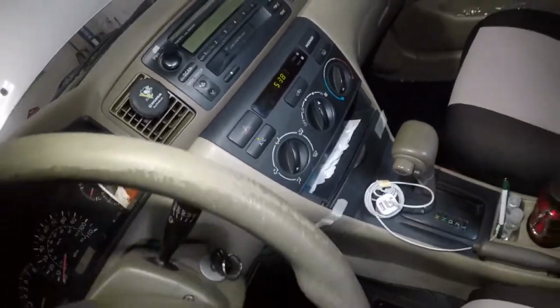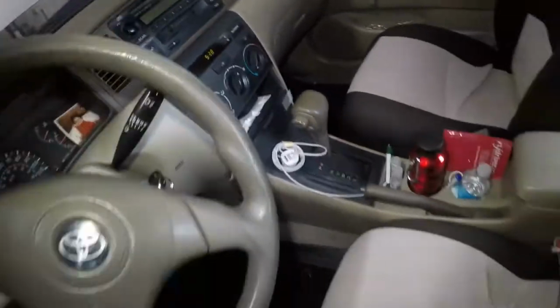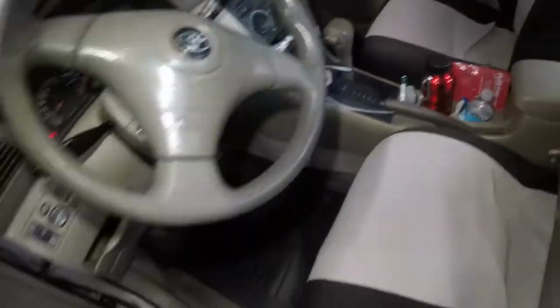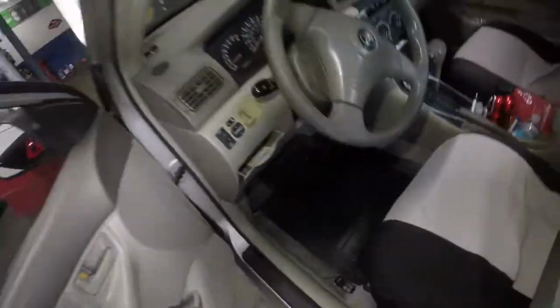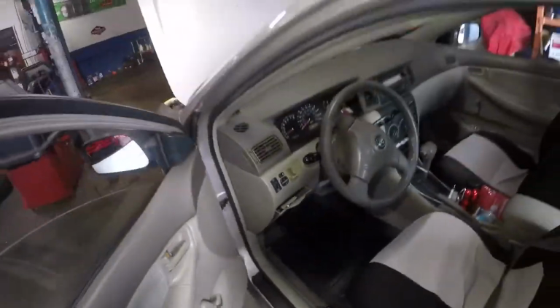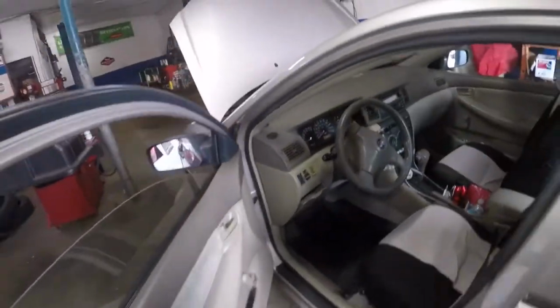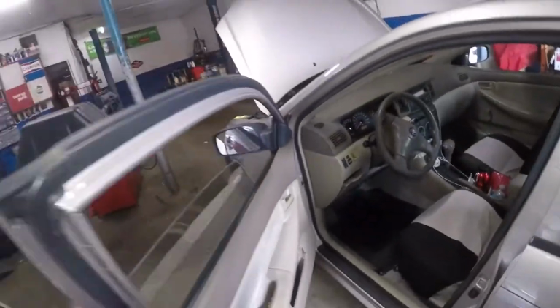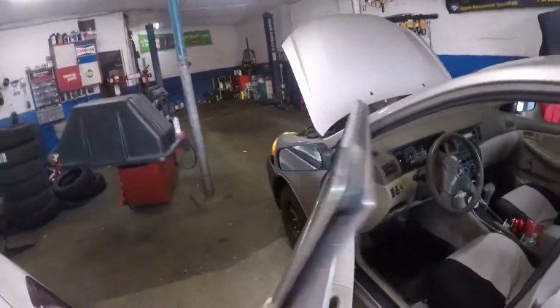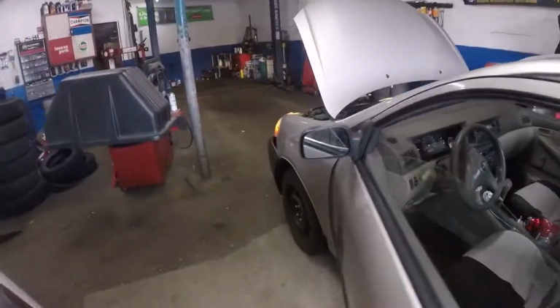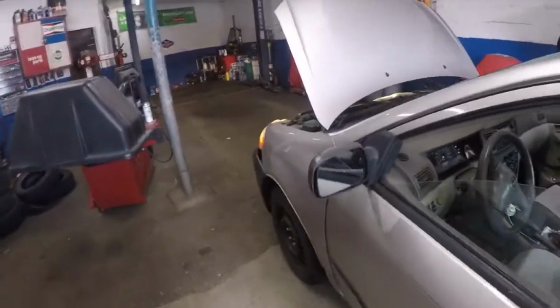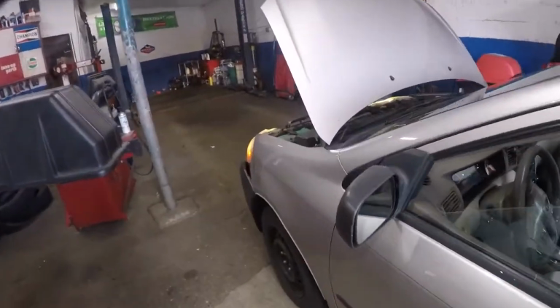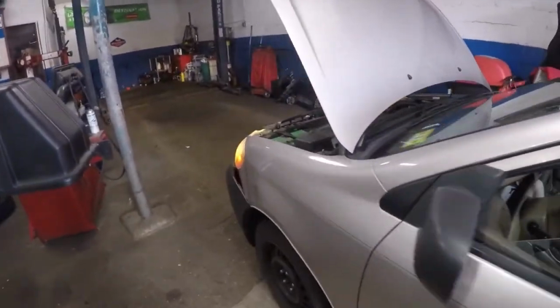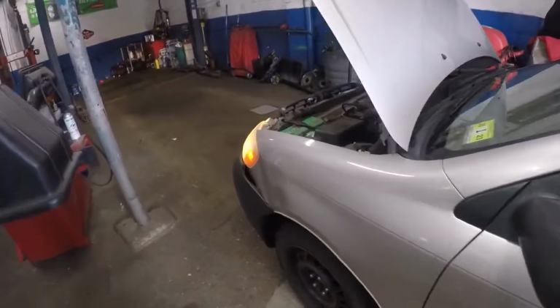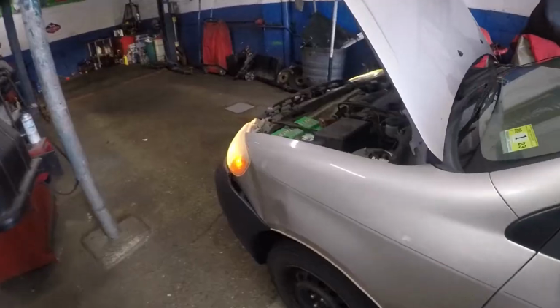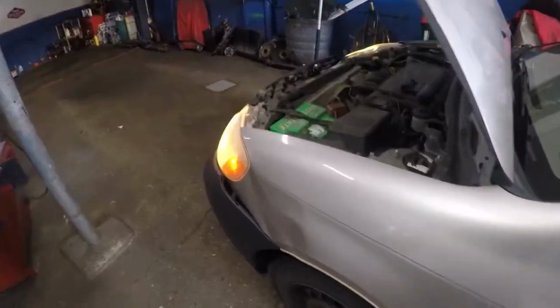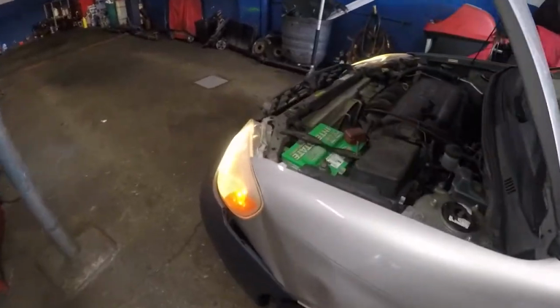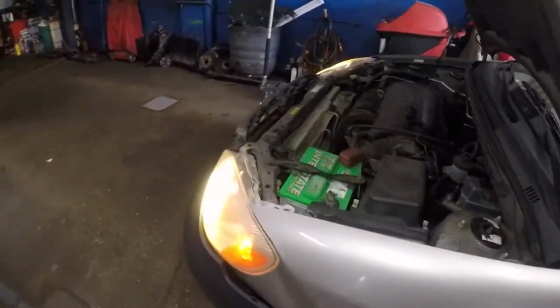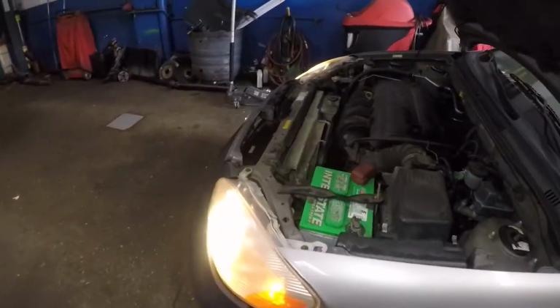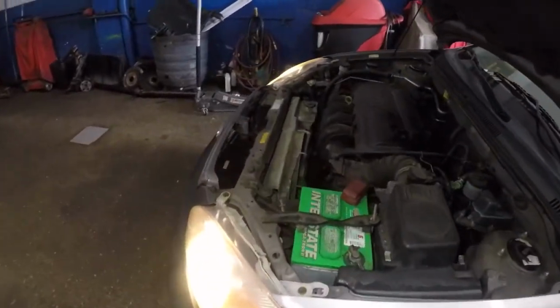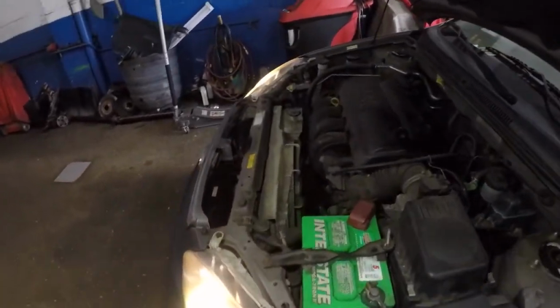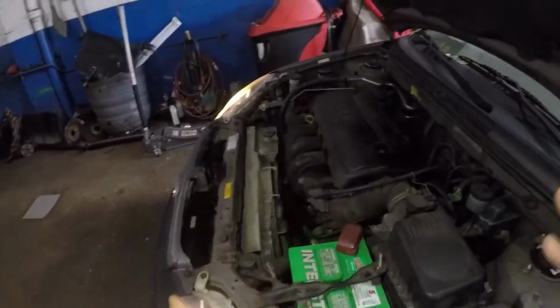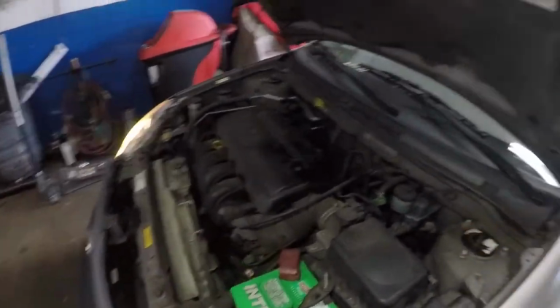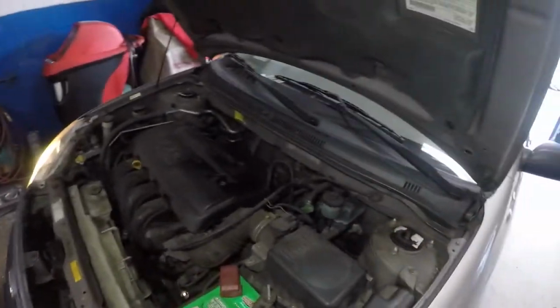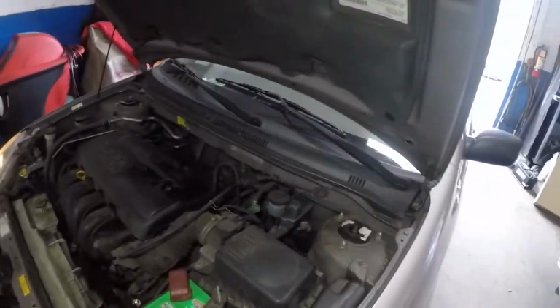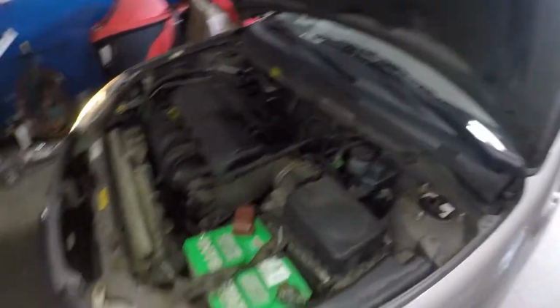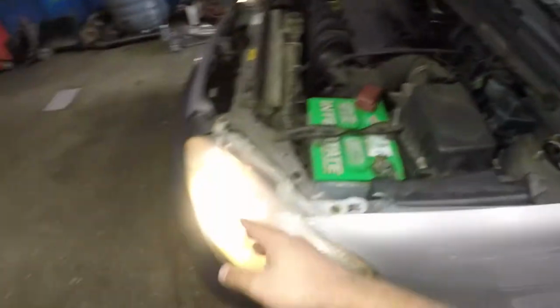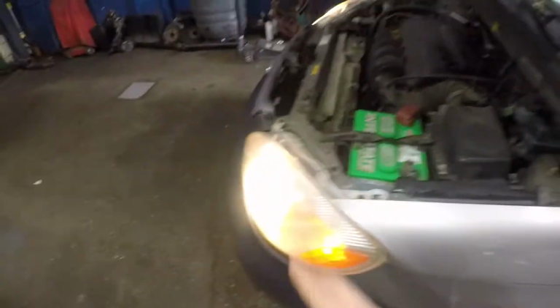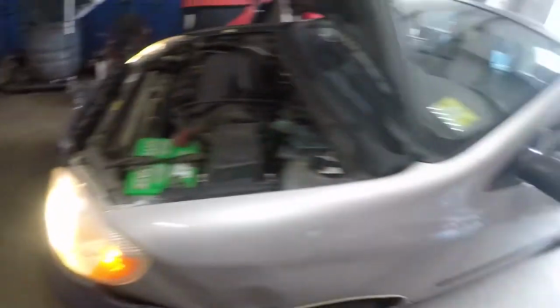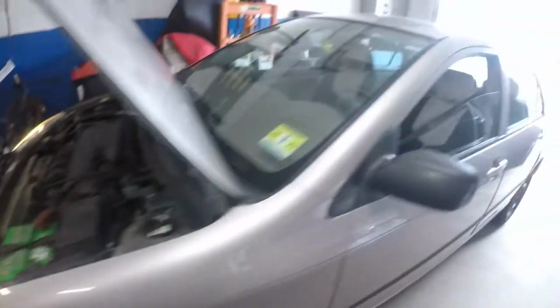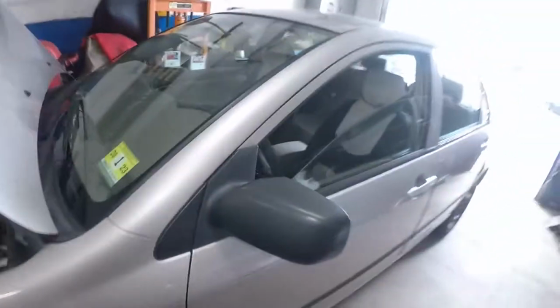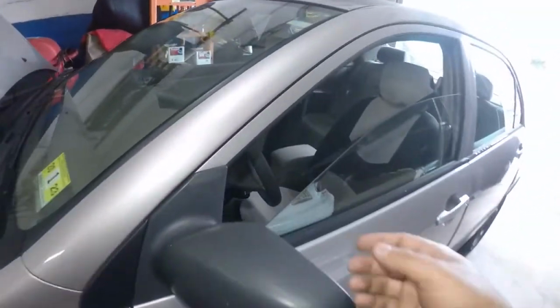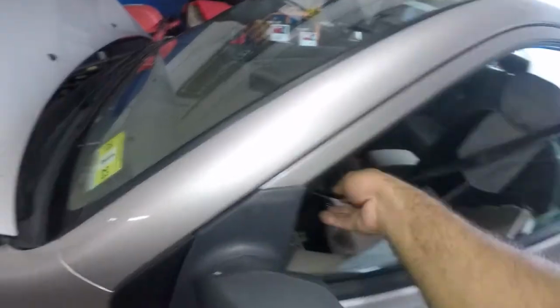AC was working, it was cold. But check this out — this is what I've discovered. Sometimes it's really simple. Let me turn off these lights, these lights are just annoying.